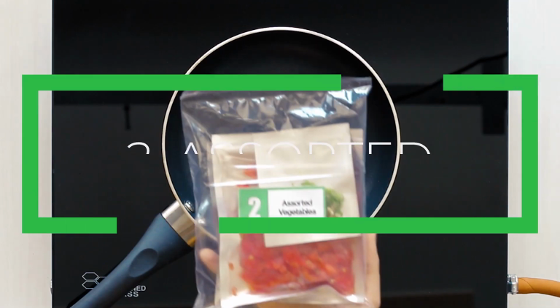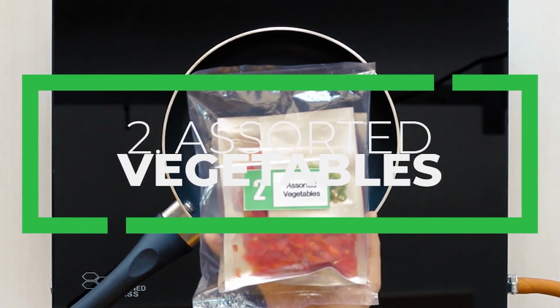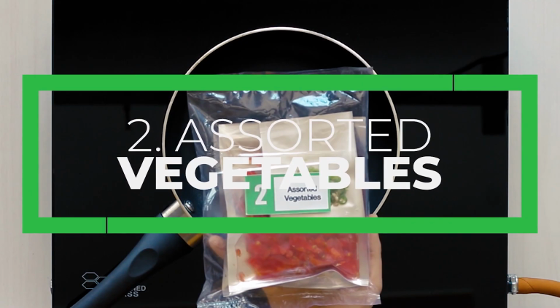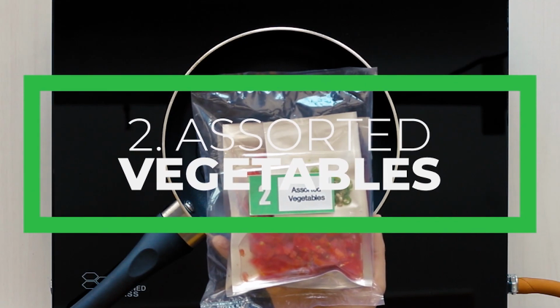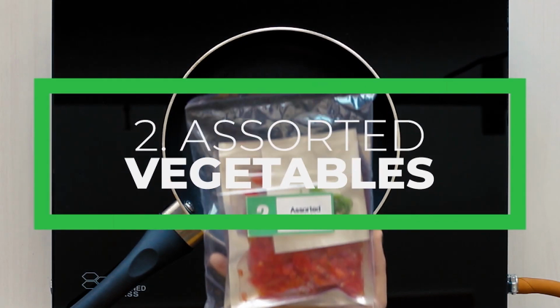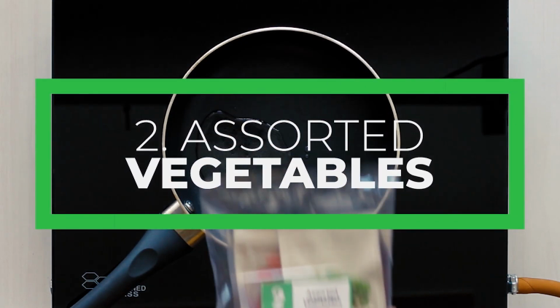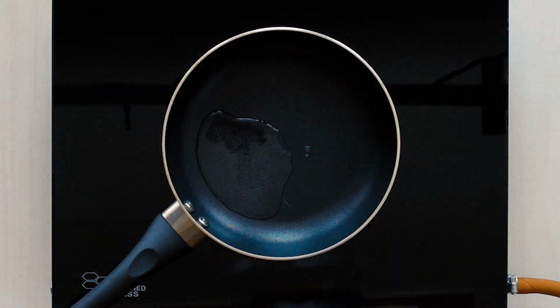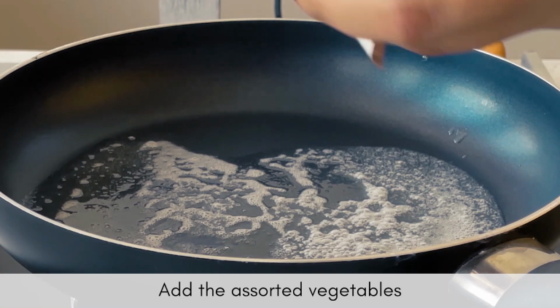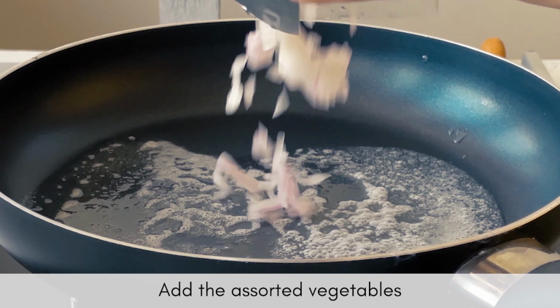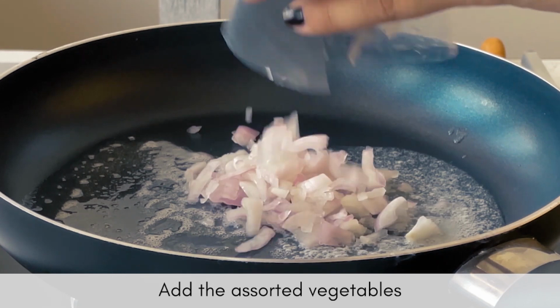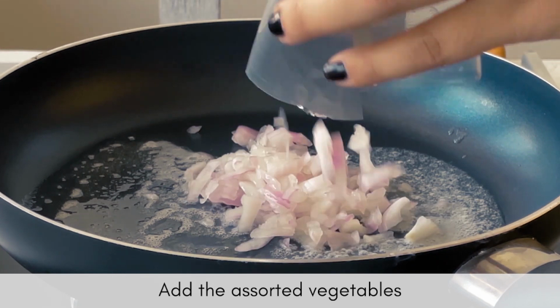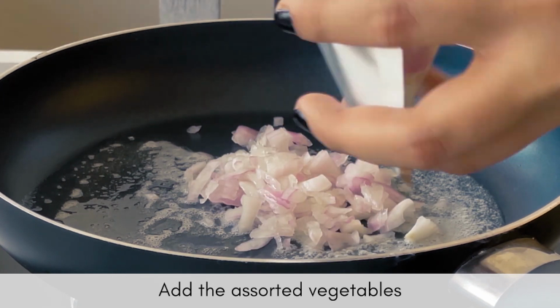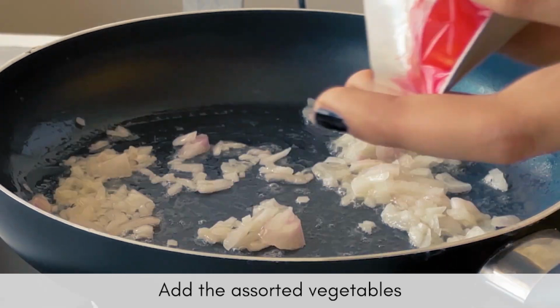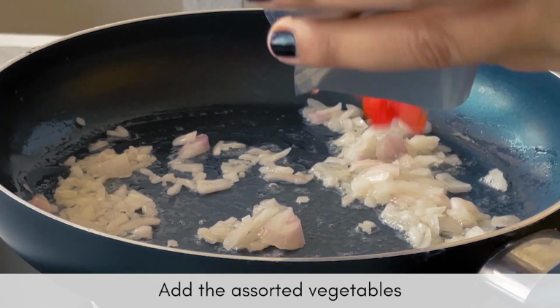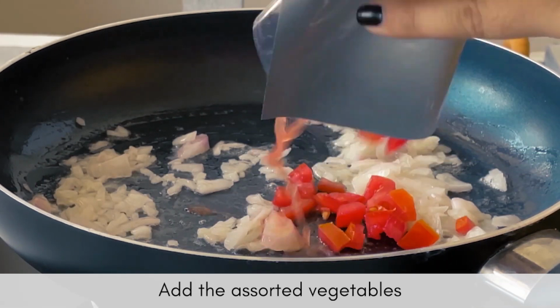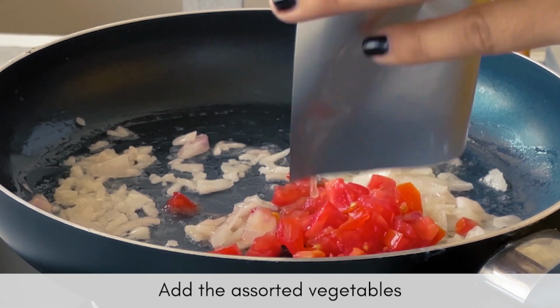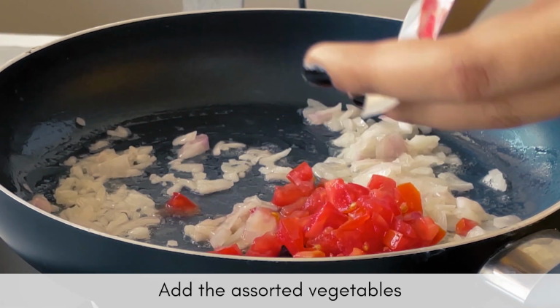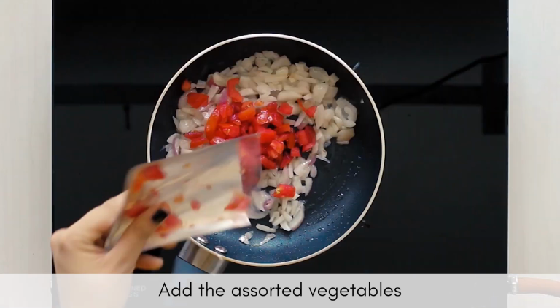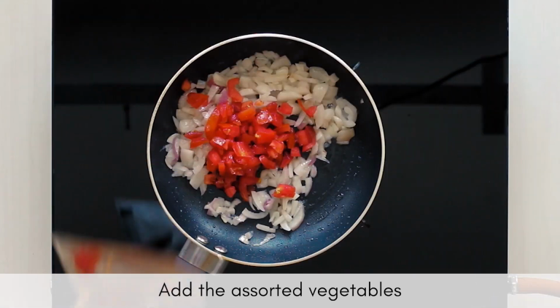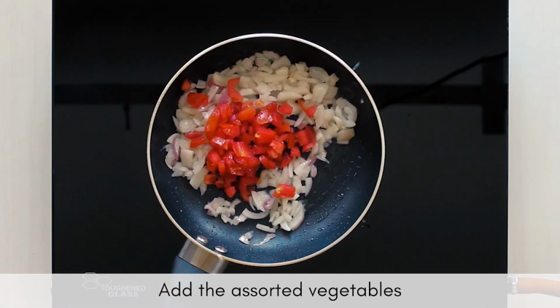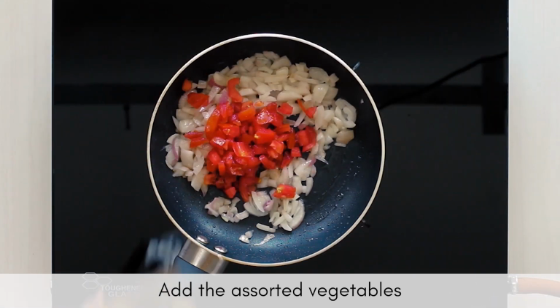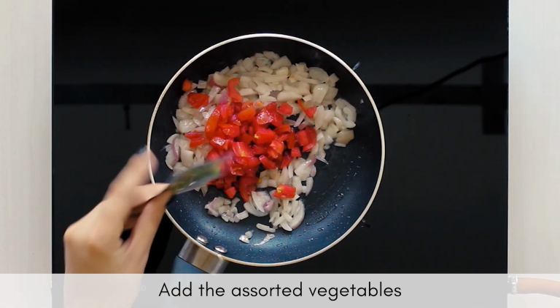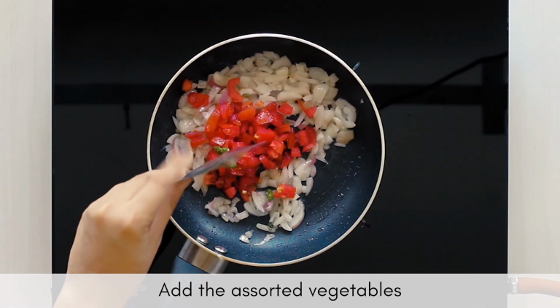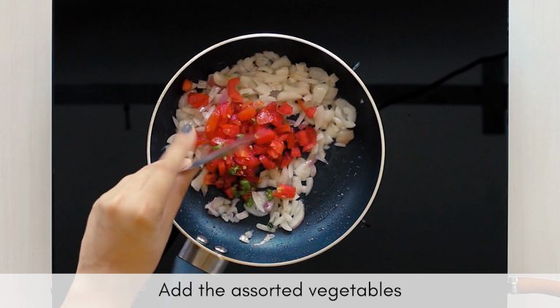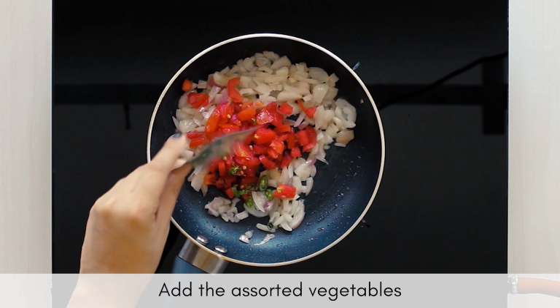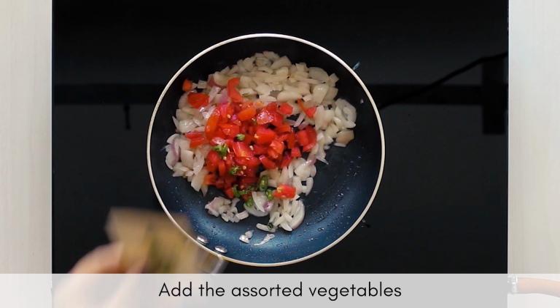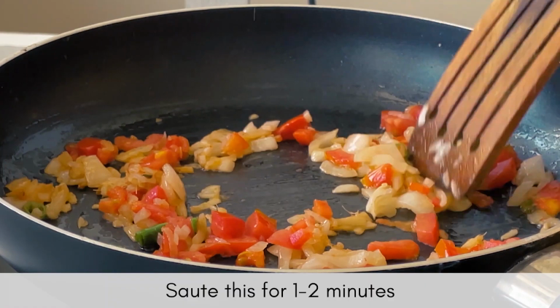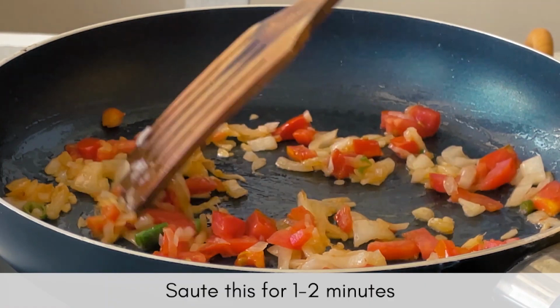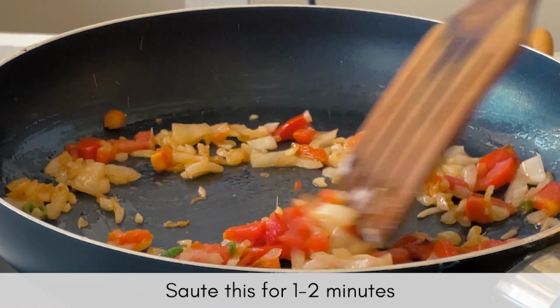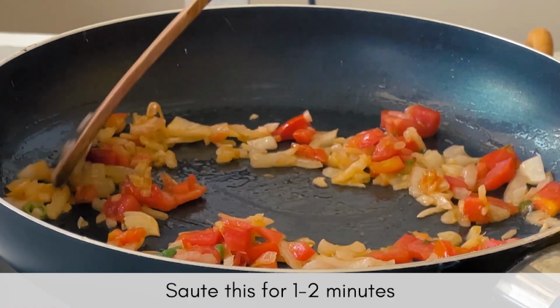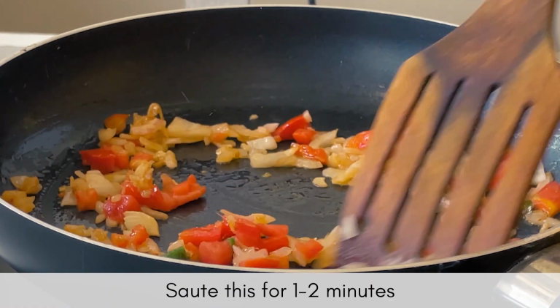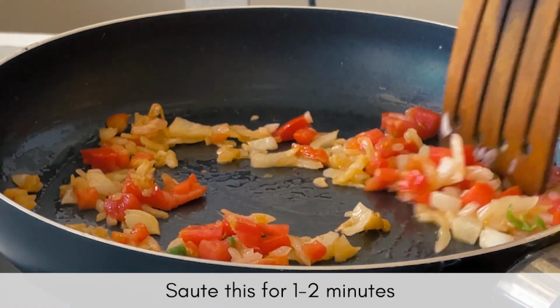Now add the assorted vegetables and sauté them. Make sure that the vegetables remain crunchy even after cooking to complement the soft texture of the scrambled eggs.